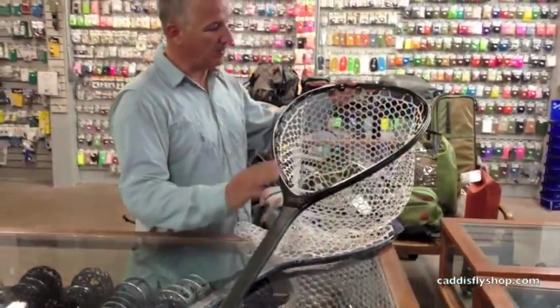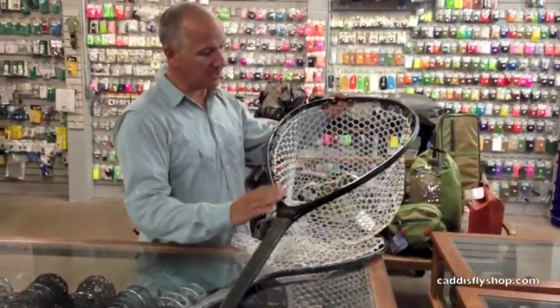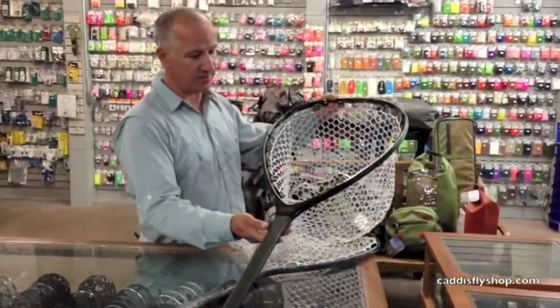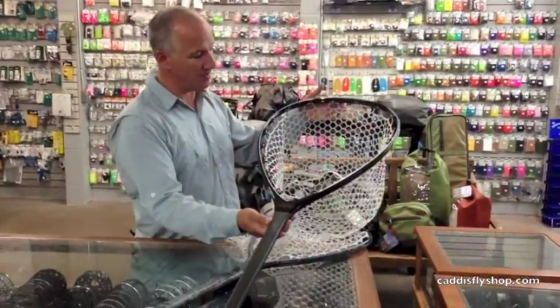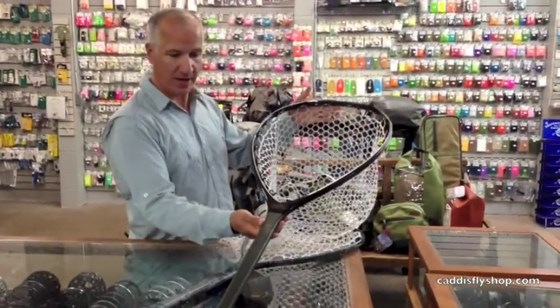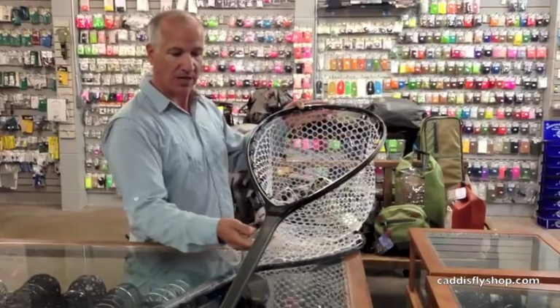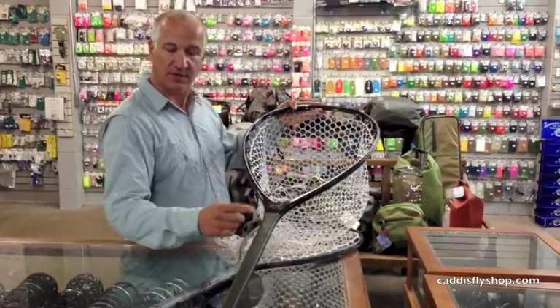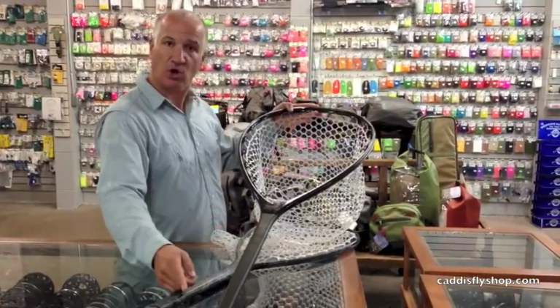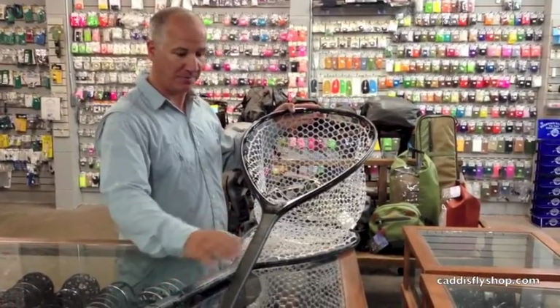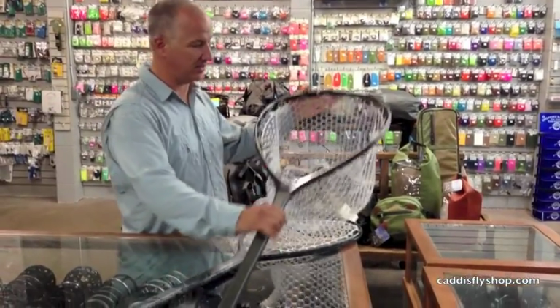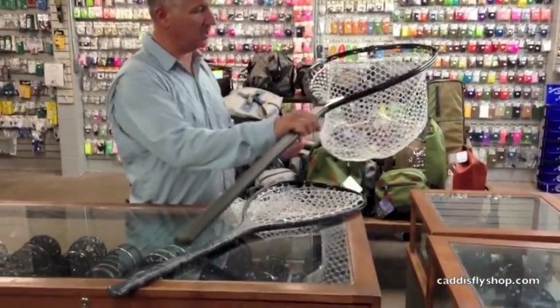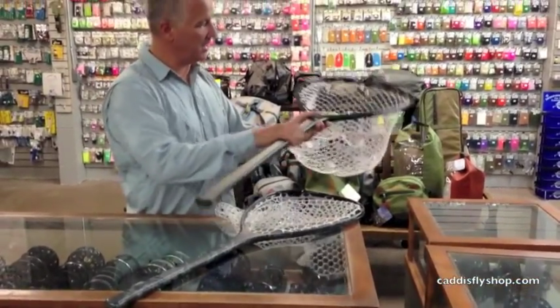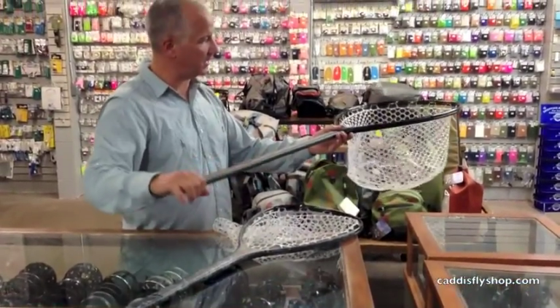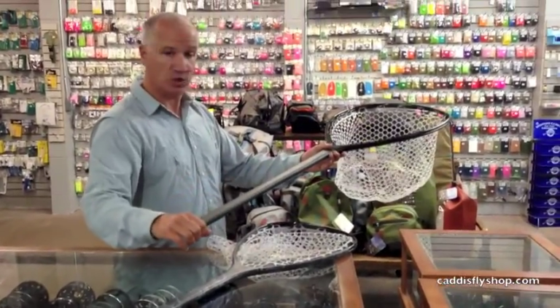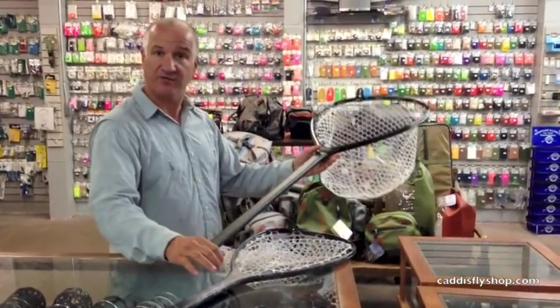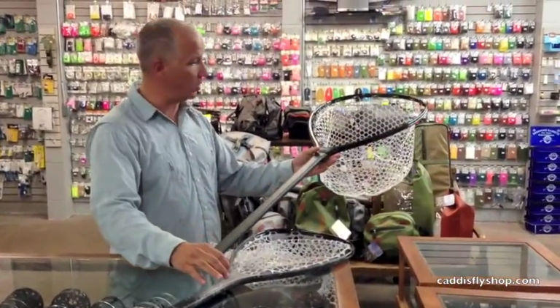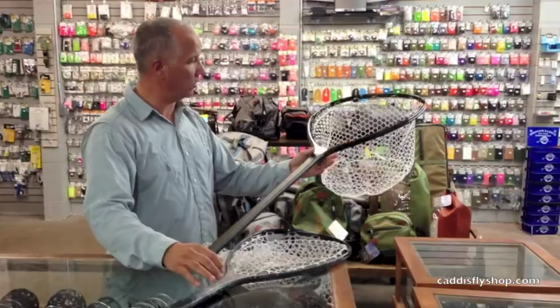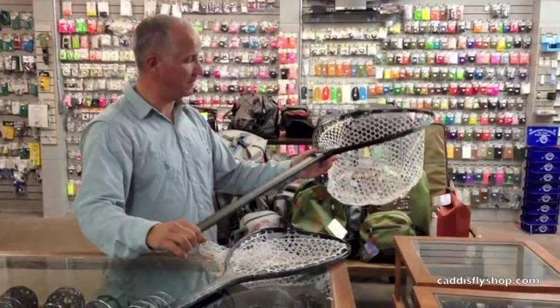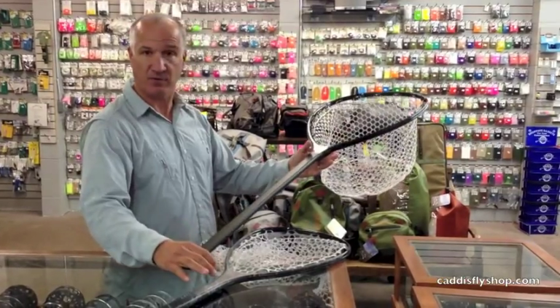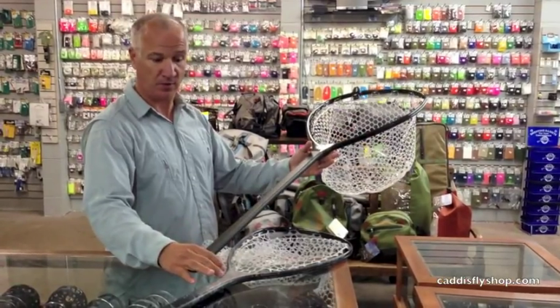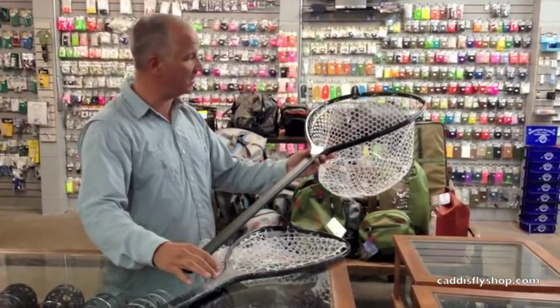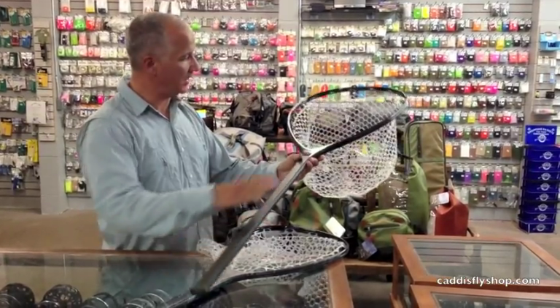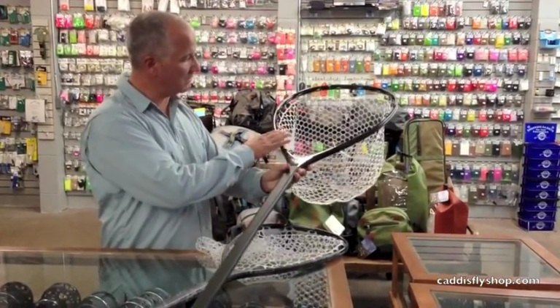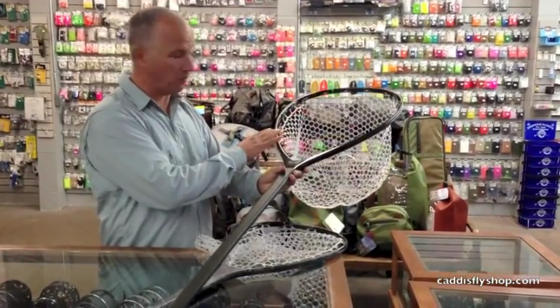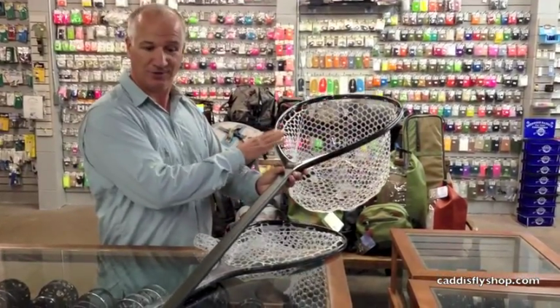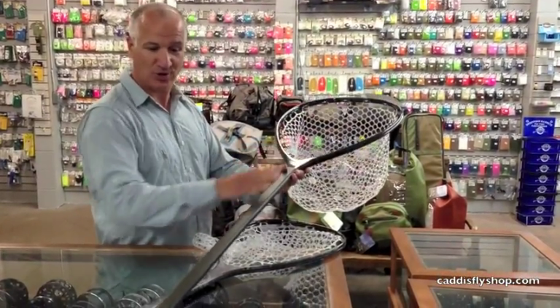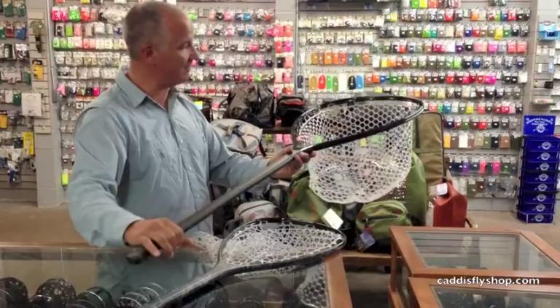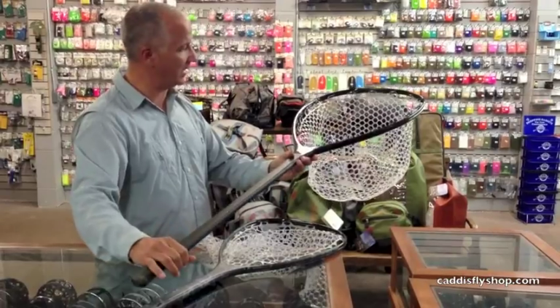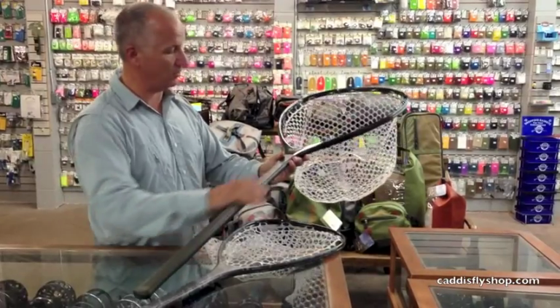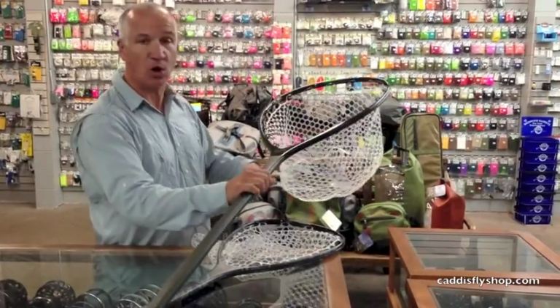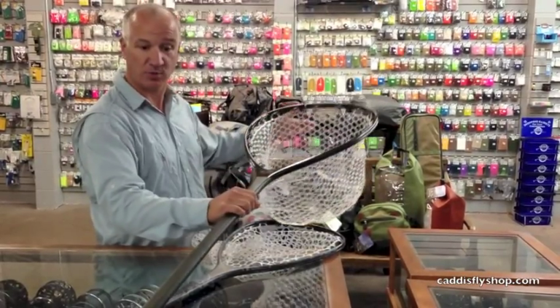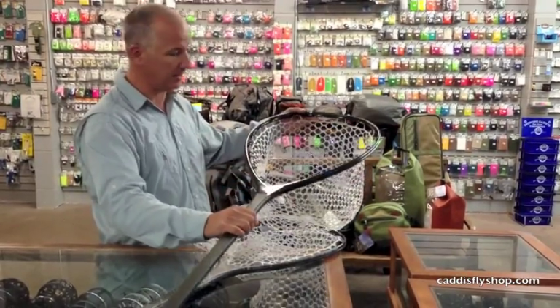The hoop size here is the biggest that we make right now, and you can see that the longer handle means that this is a net that you're going to use out of a drift boat or maybe even a raft. It's really meant for larger trout and even lightweight or smaller summer-run steelhead.